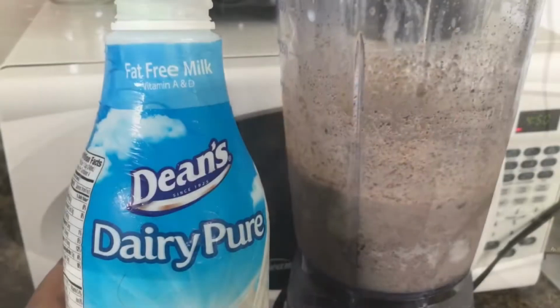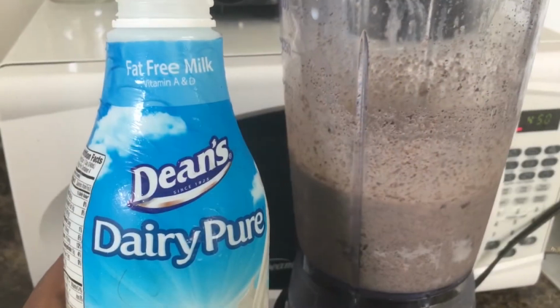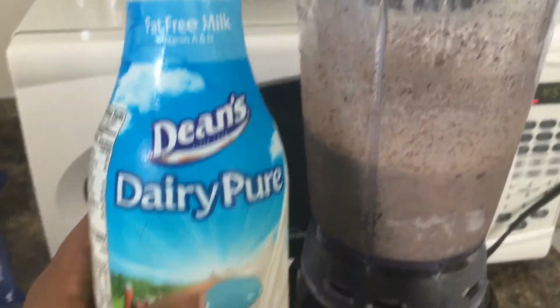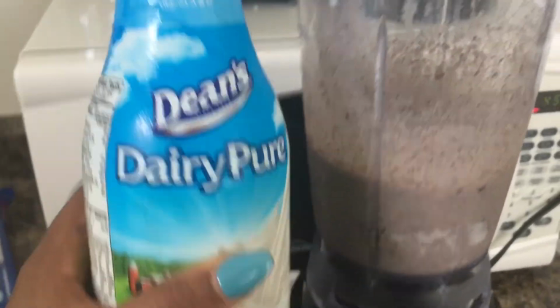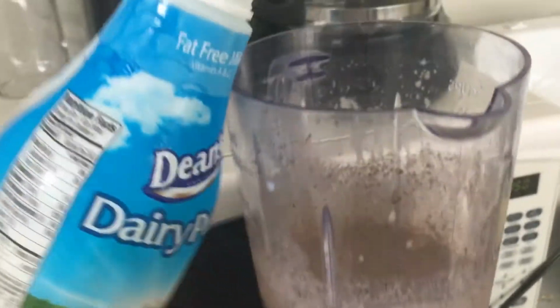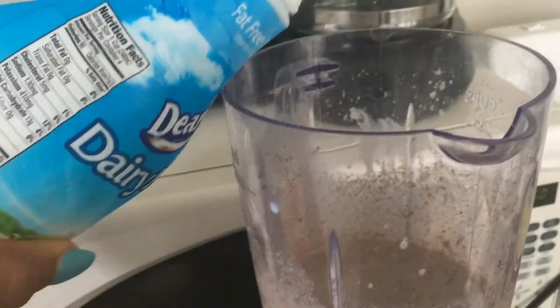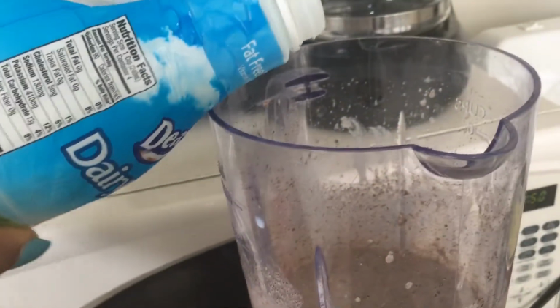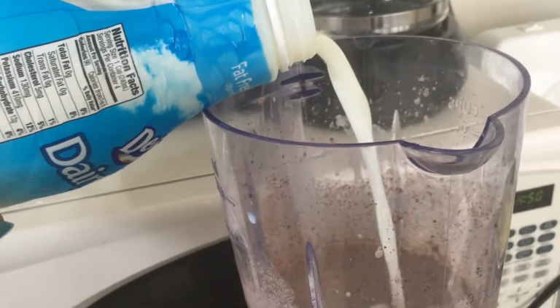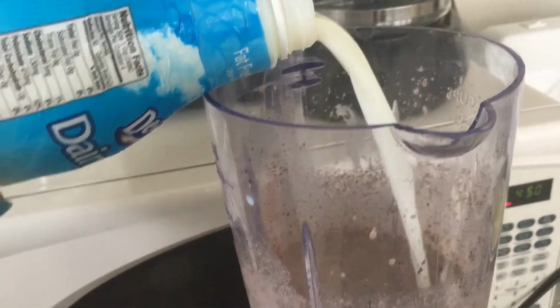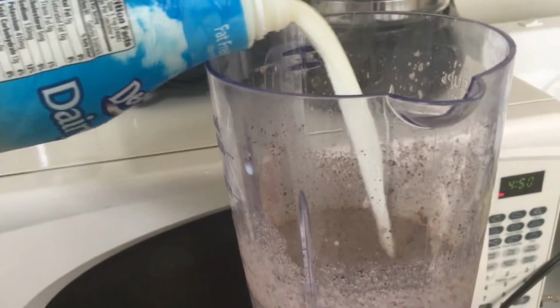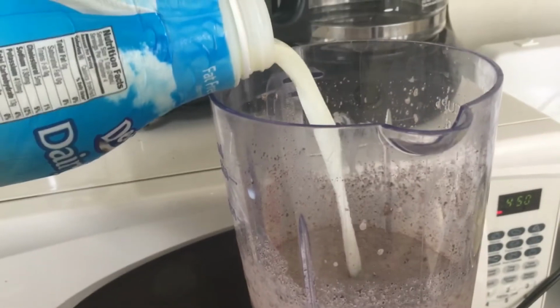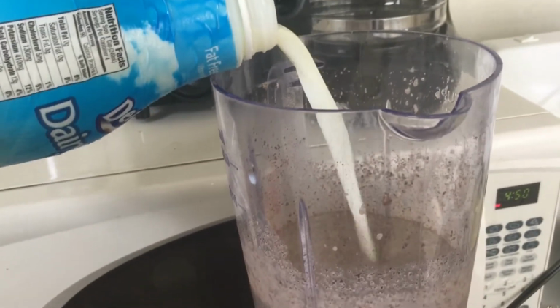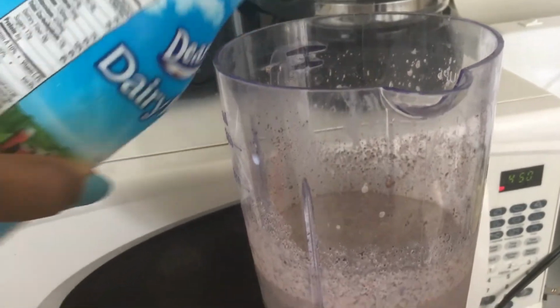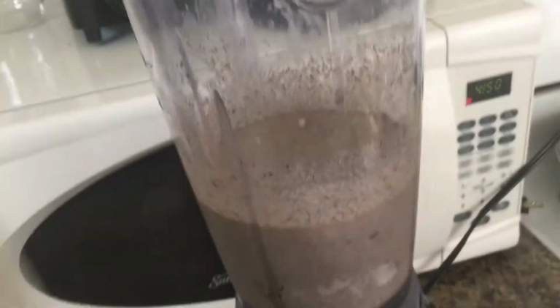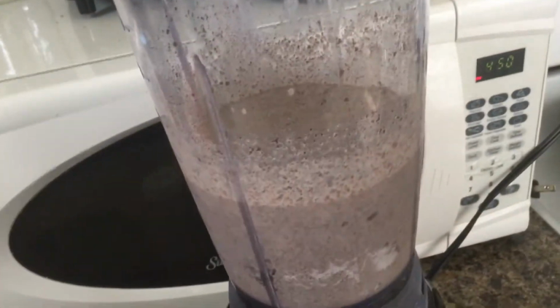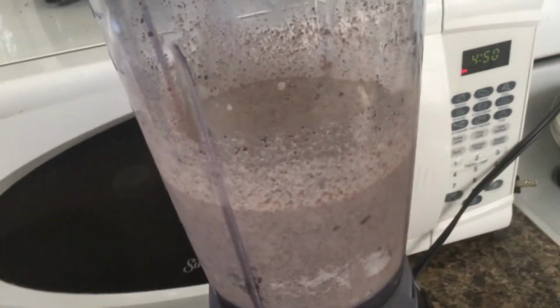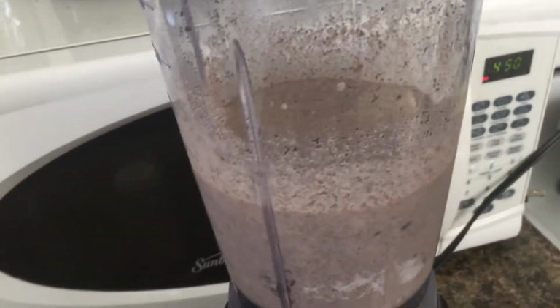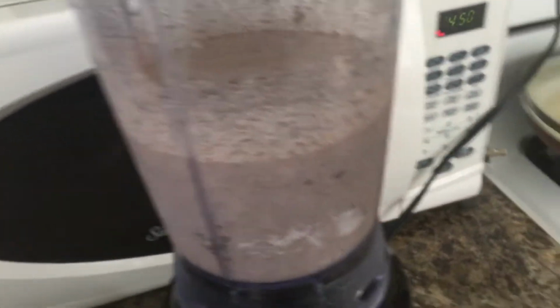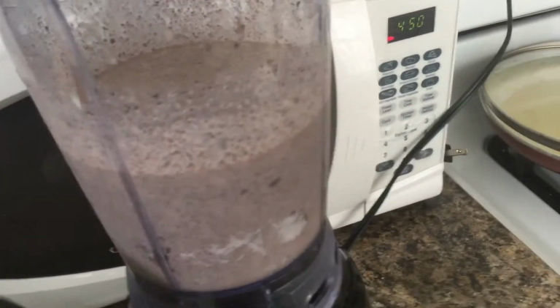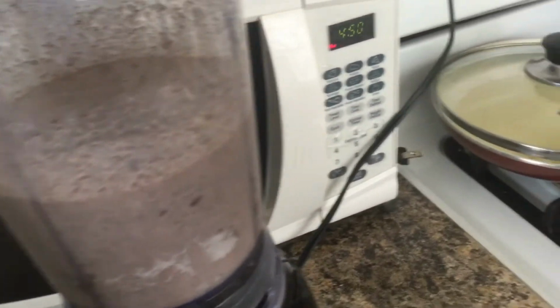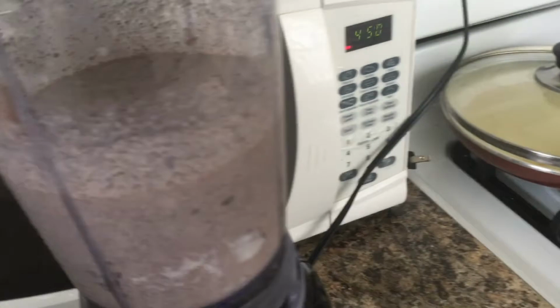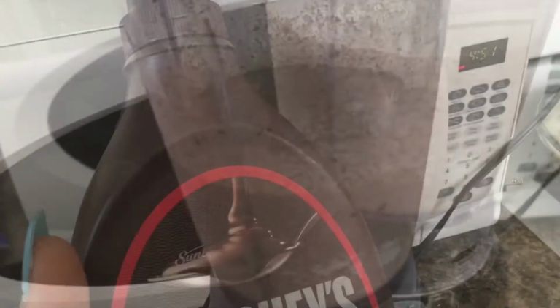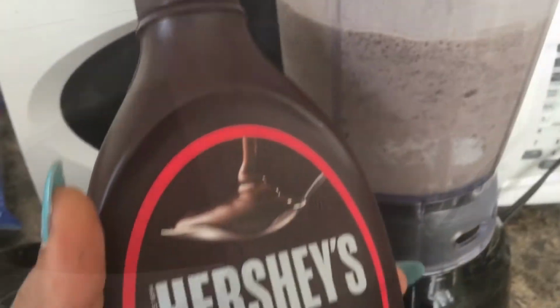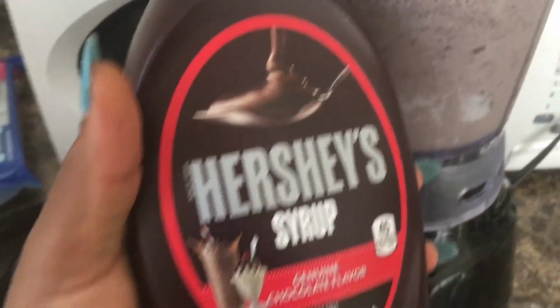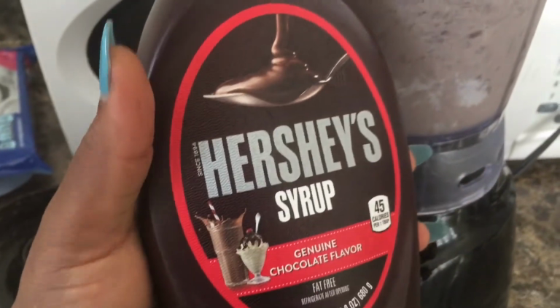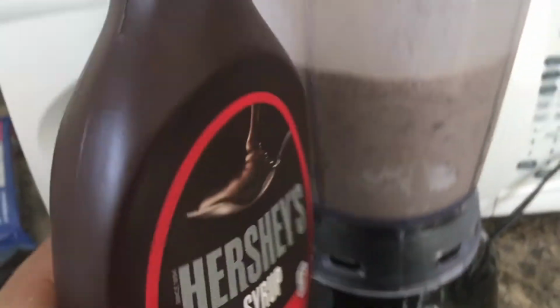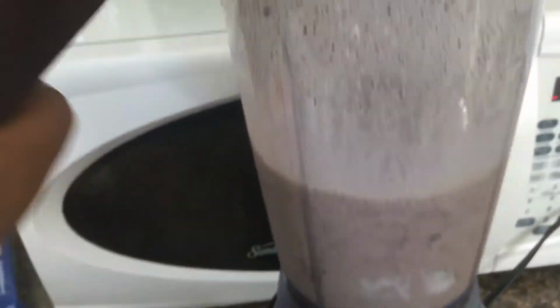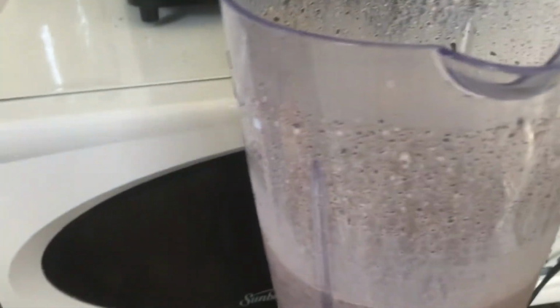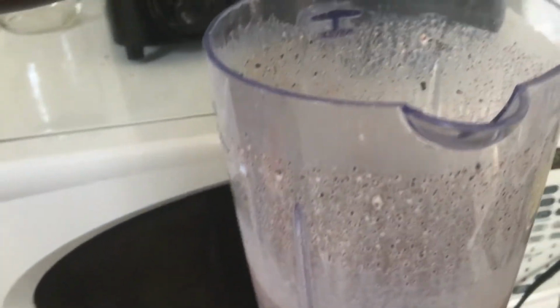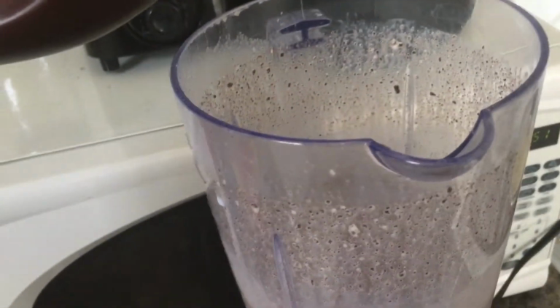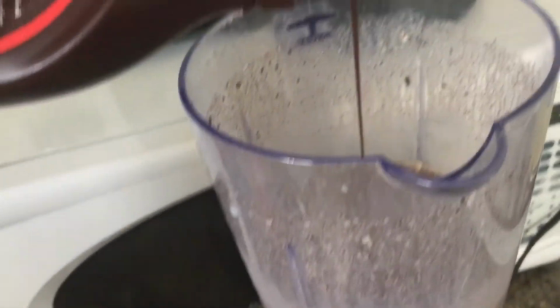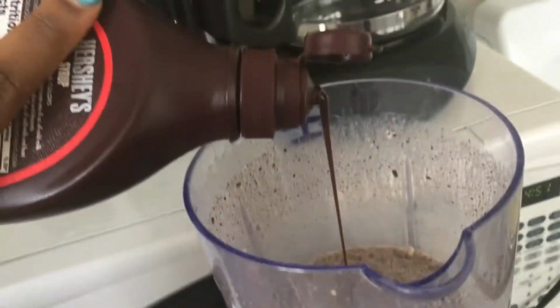Next add 1 cup of milk to your mix. Then add some Hershey's syrup or any kind of chocolate syrup of your choice.